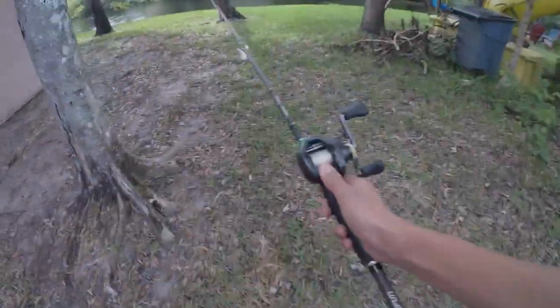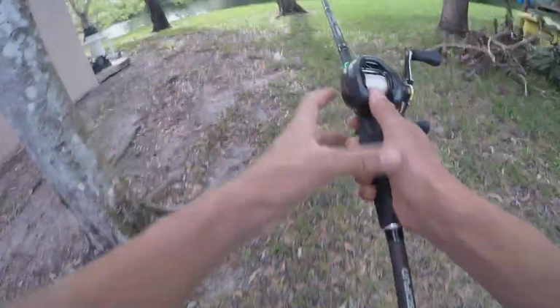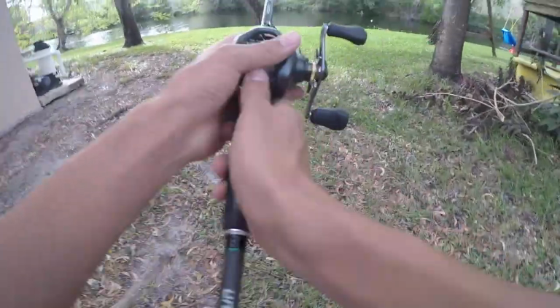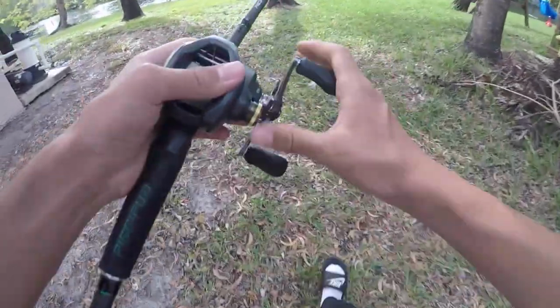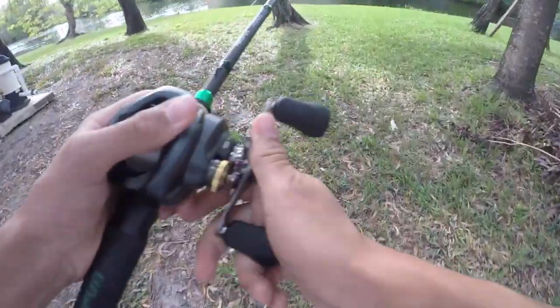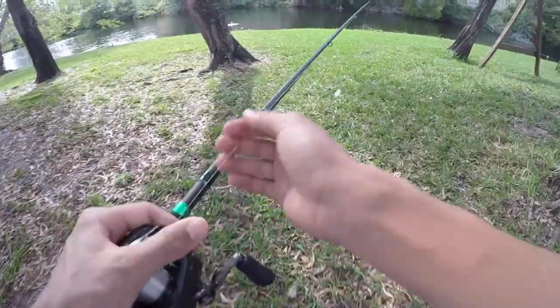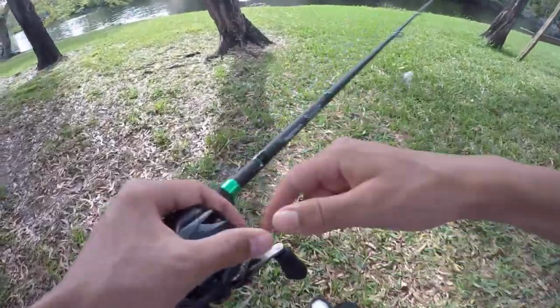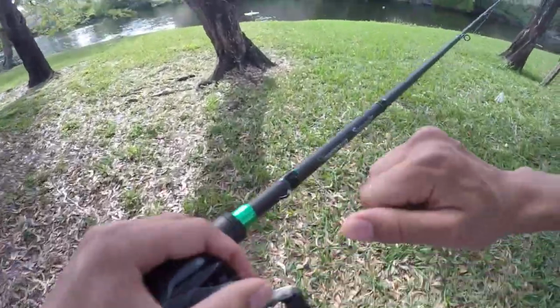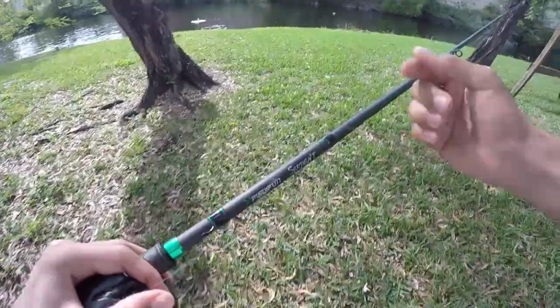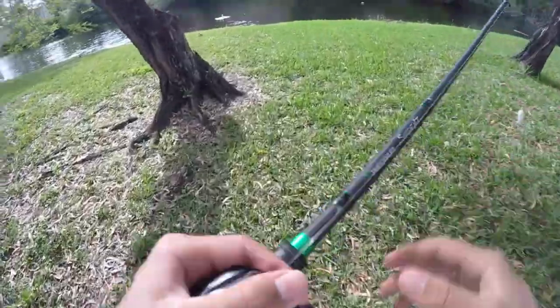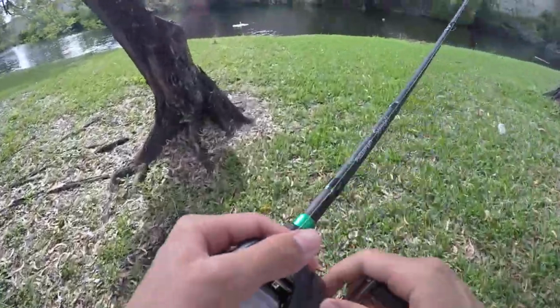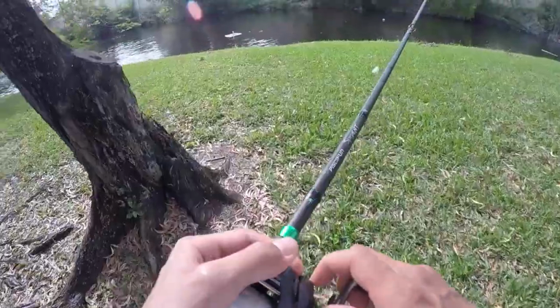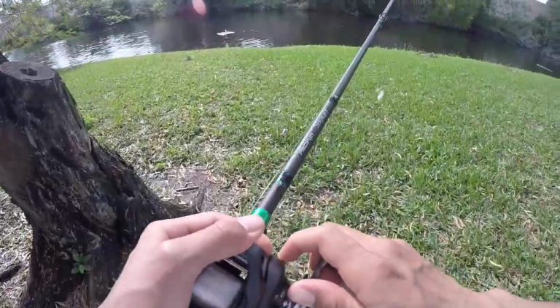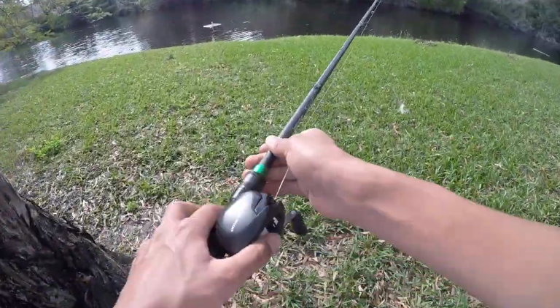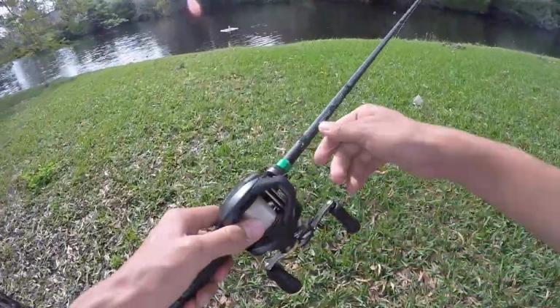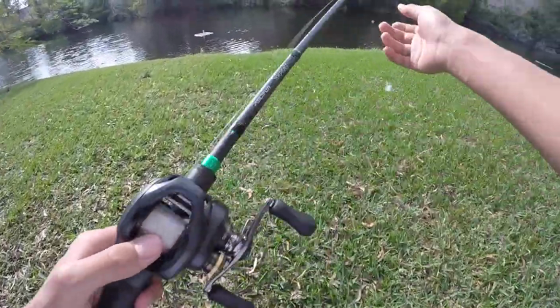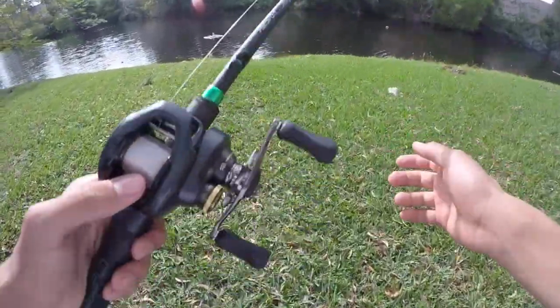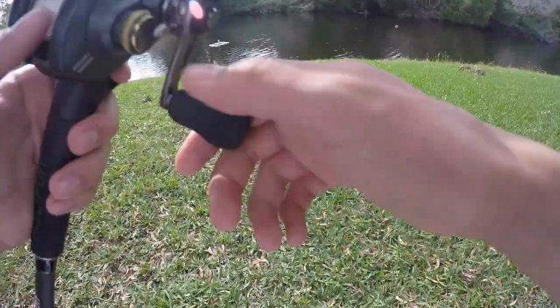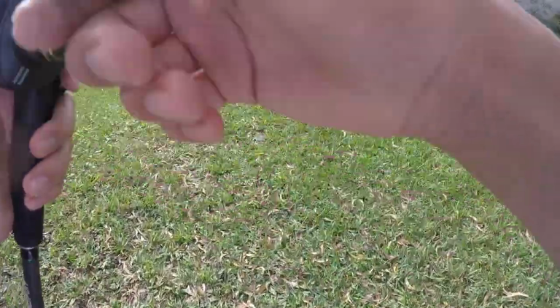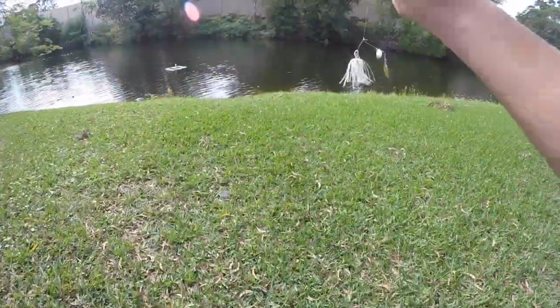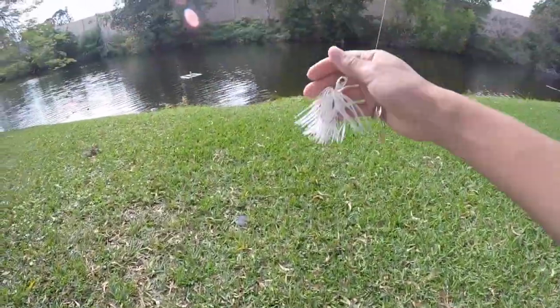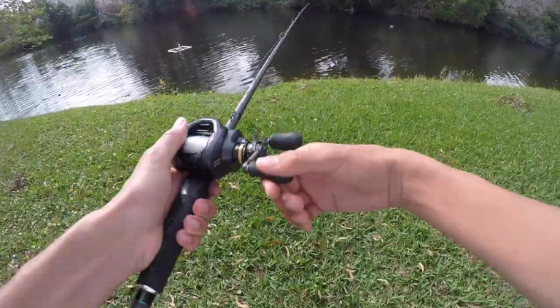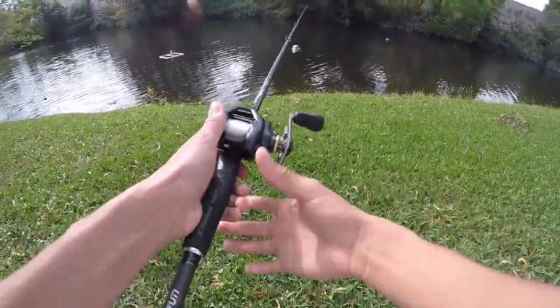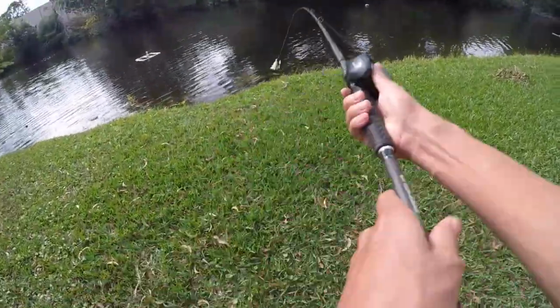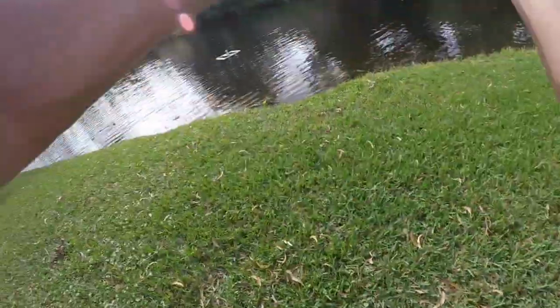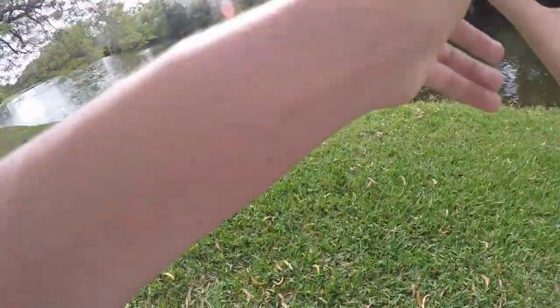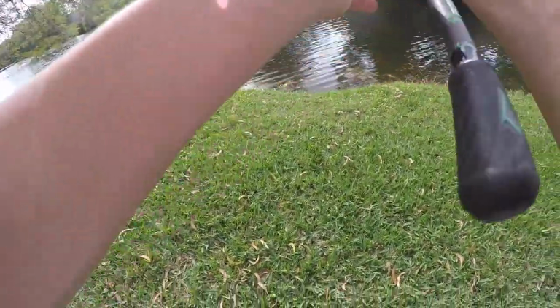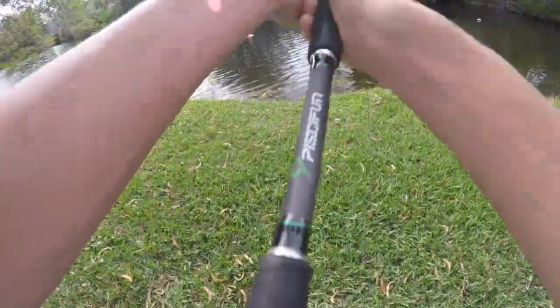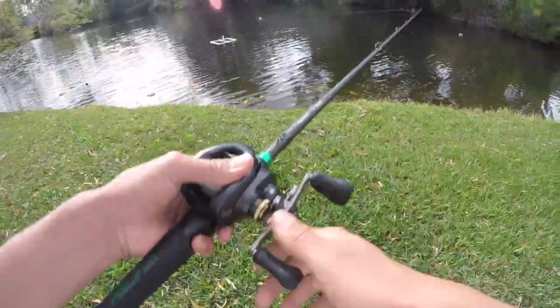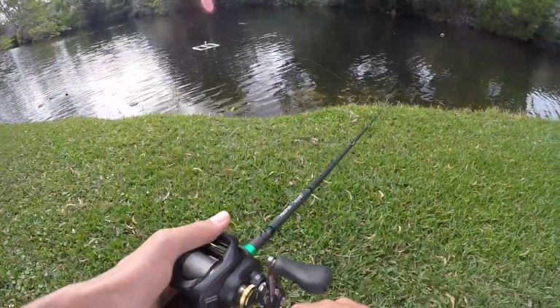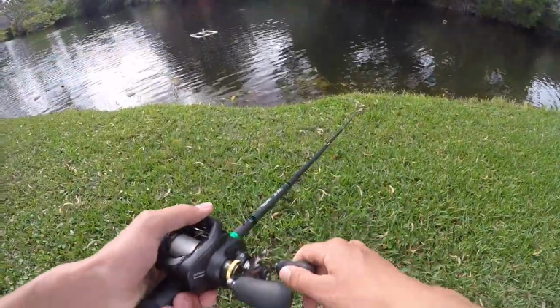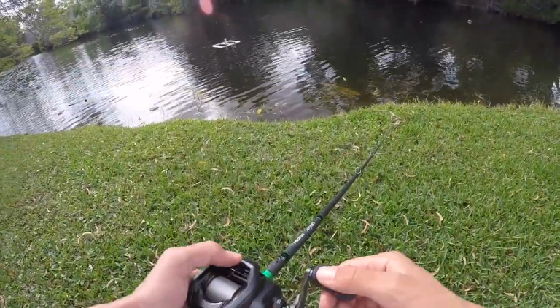All right guys, we're at a new spot and we're gonna see if there's any fish here. Starting out with a spinnerbait — I'll probably switch this angle because I heard that was good. But yeah, let's see if we can catch anything.